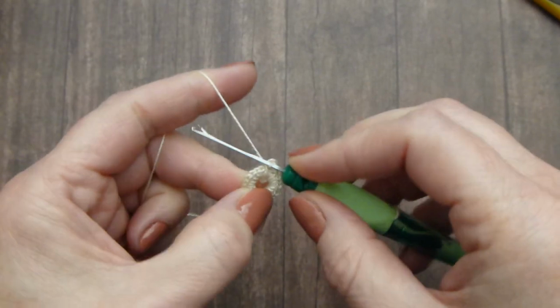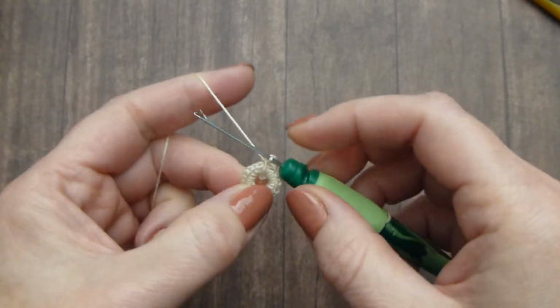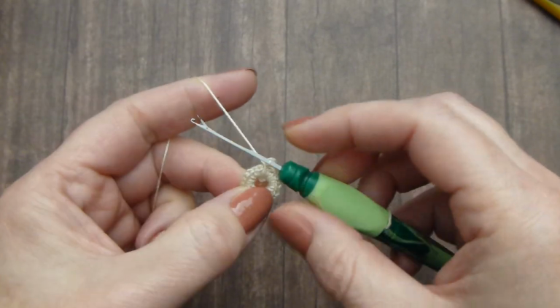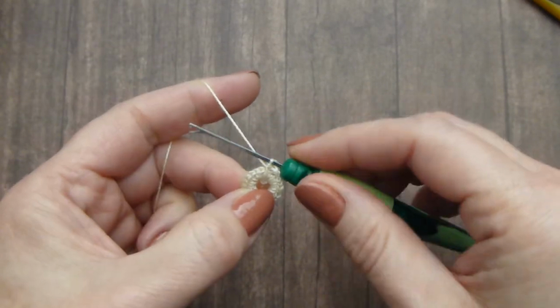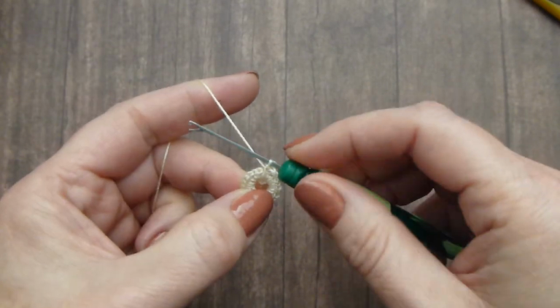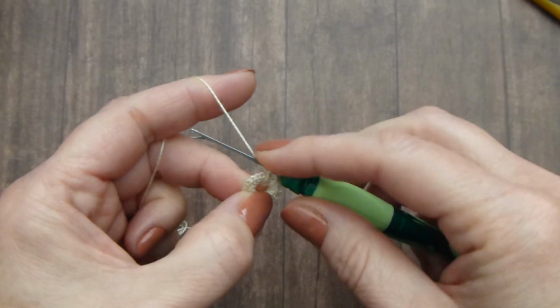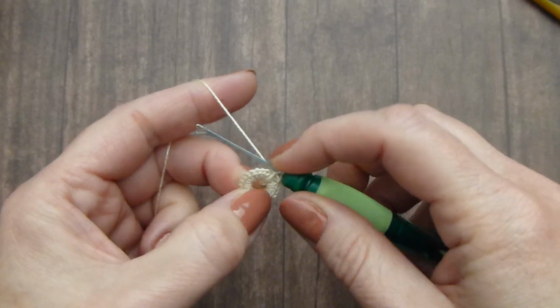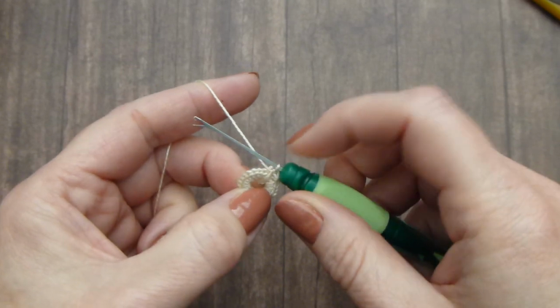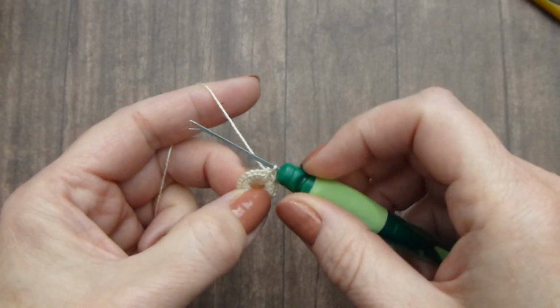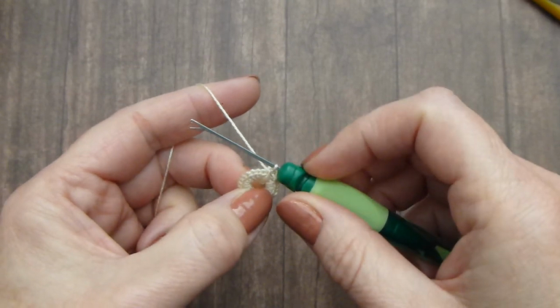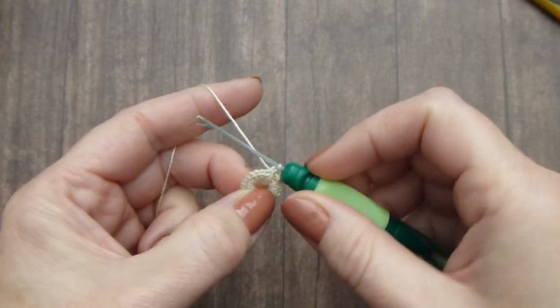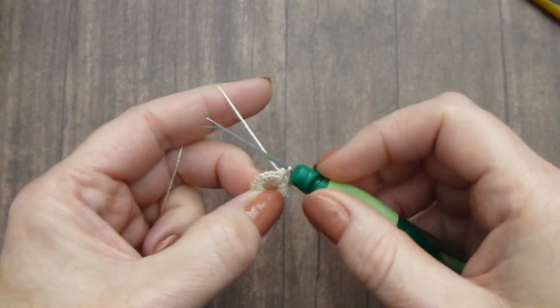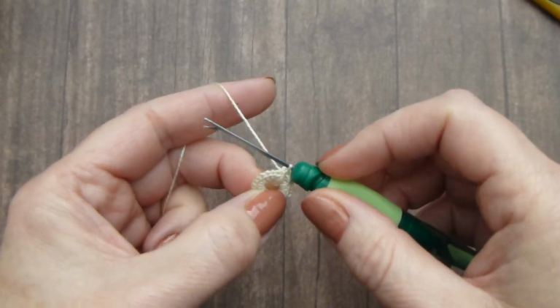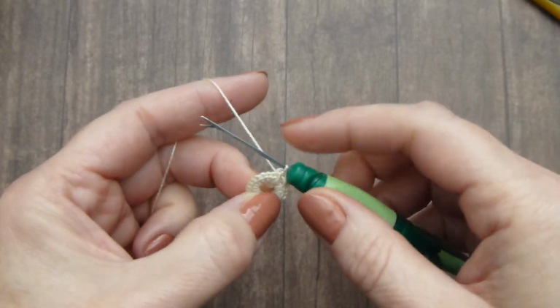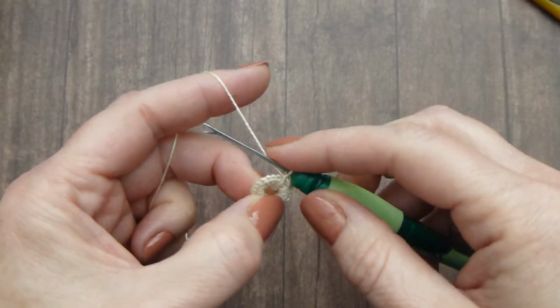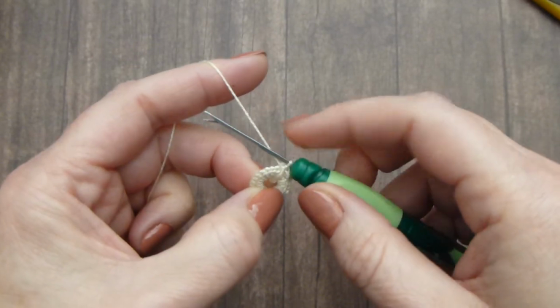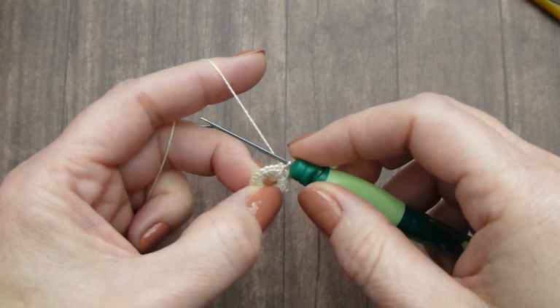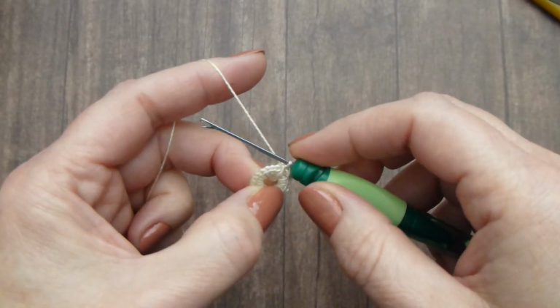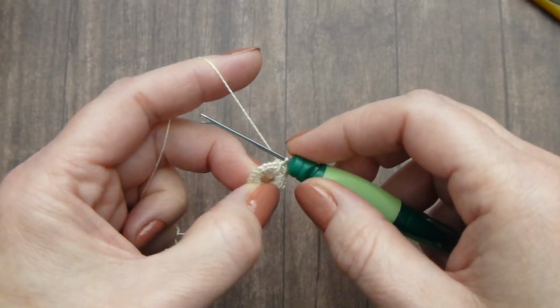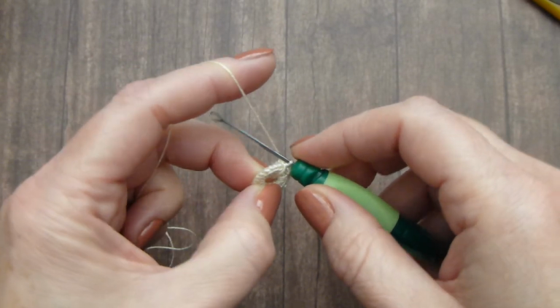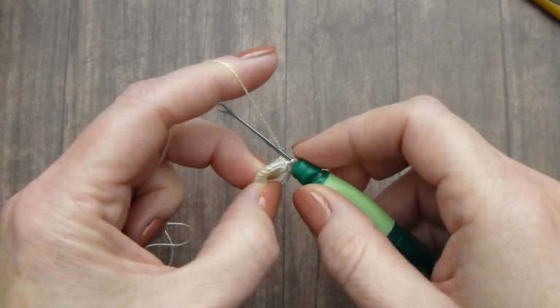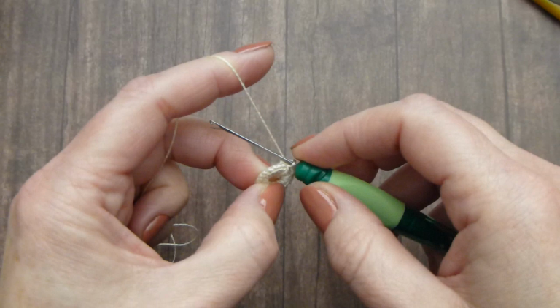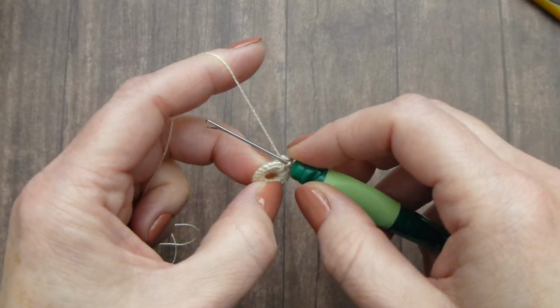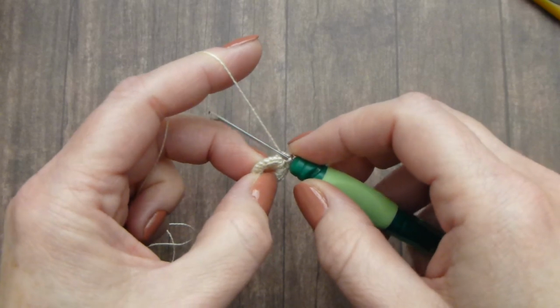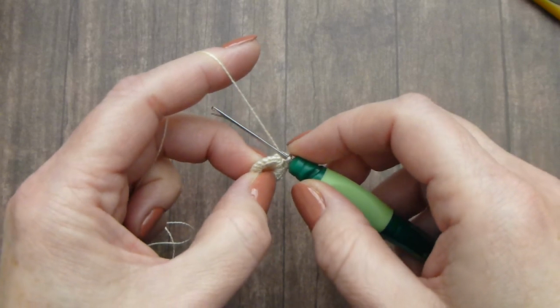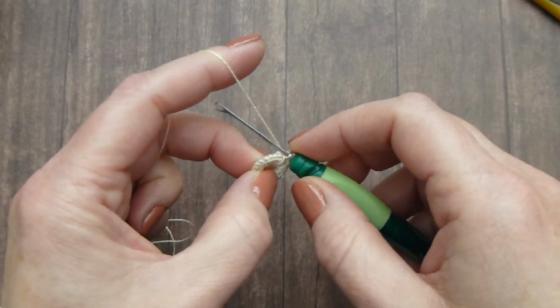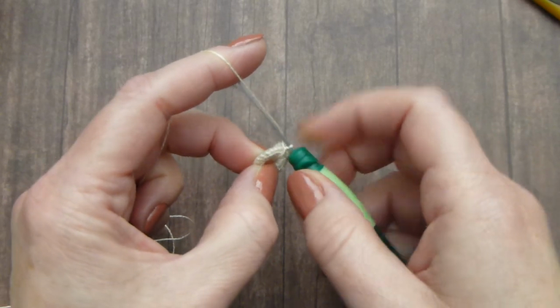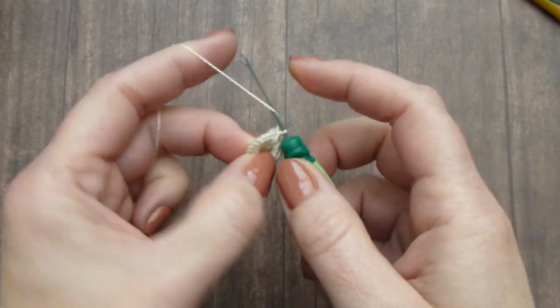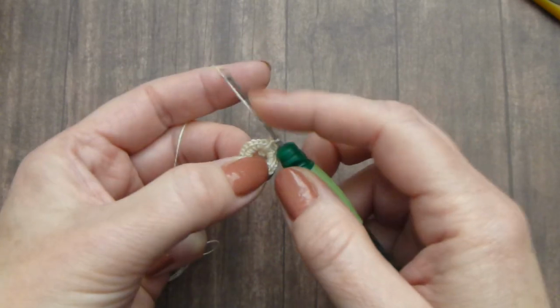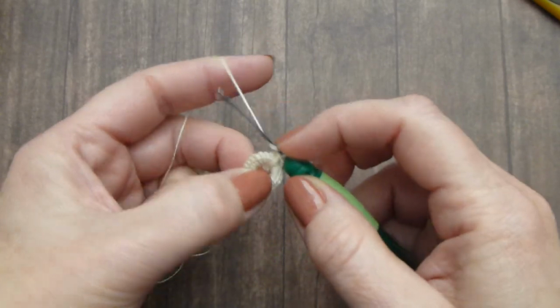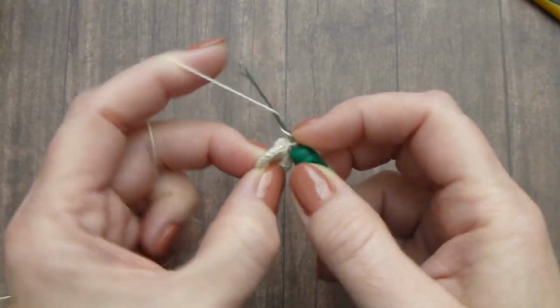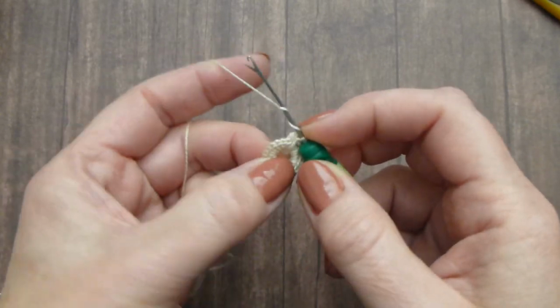One more time: the first stitch — make sure it's nice and tight close to the handle — then wrap thread around 15, 18, or 20 times.